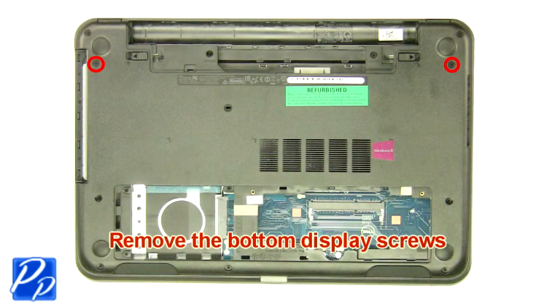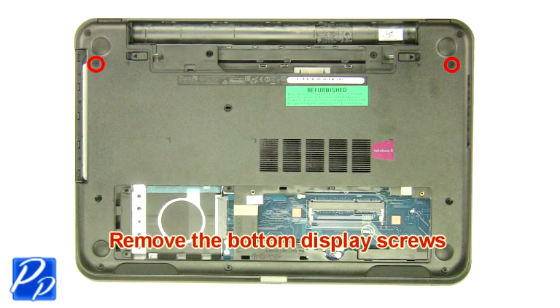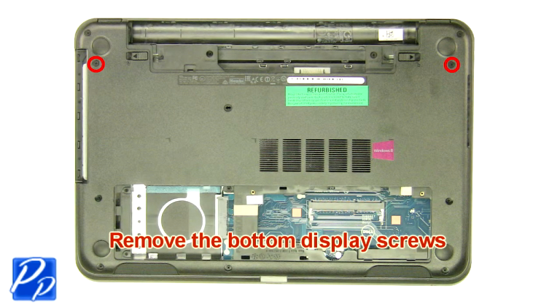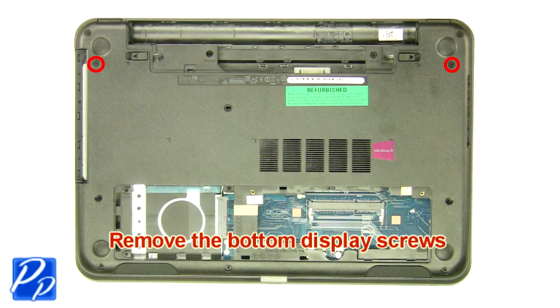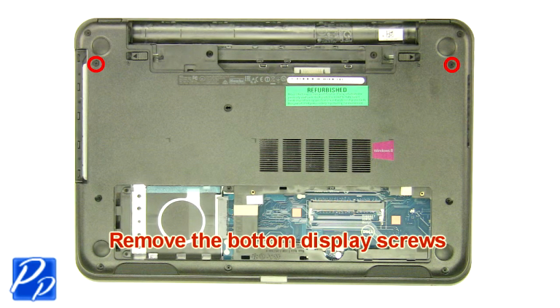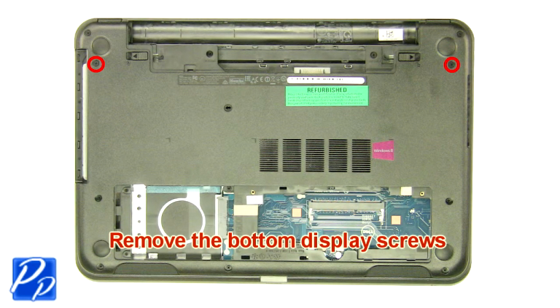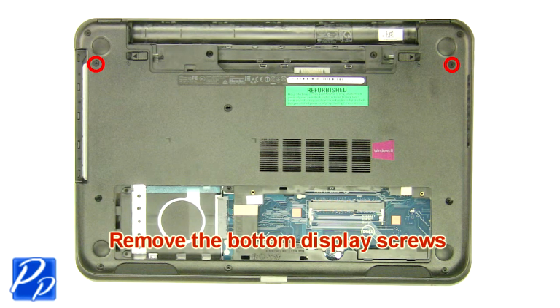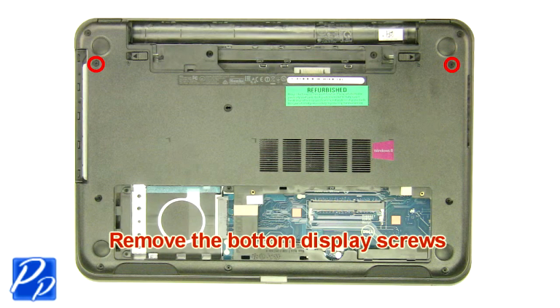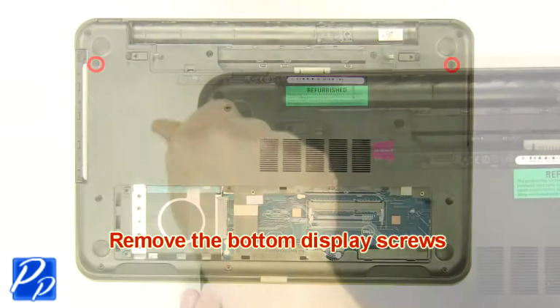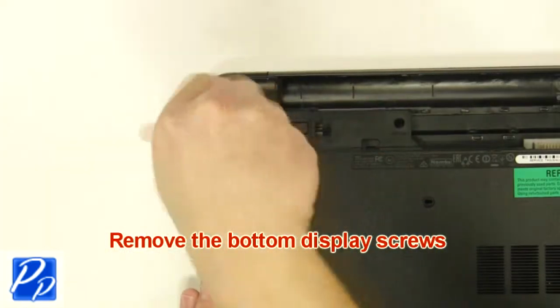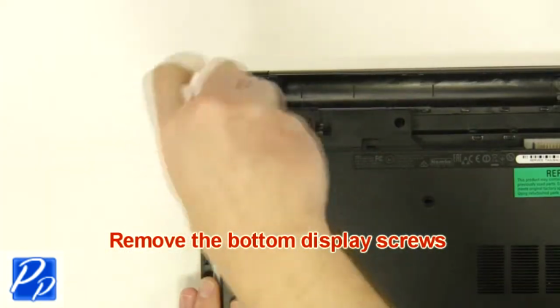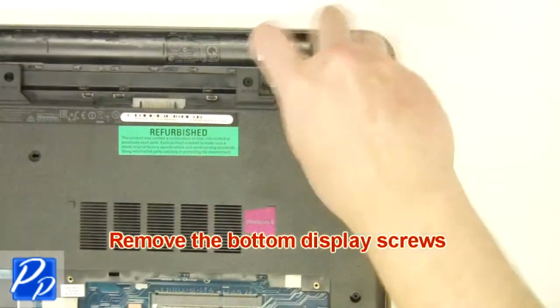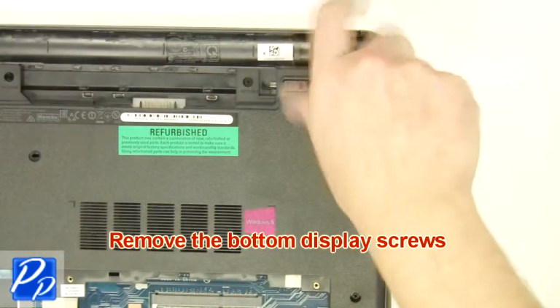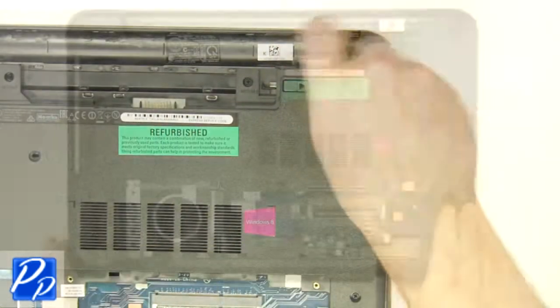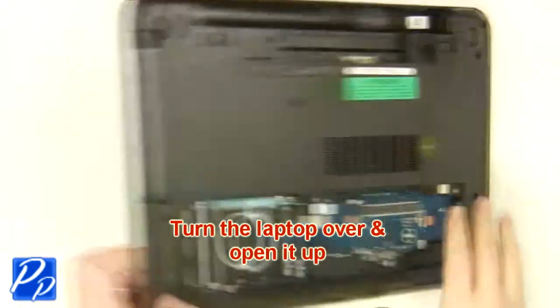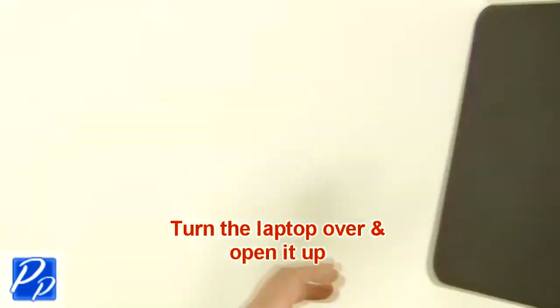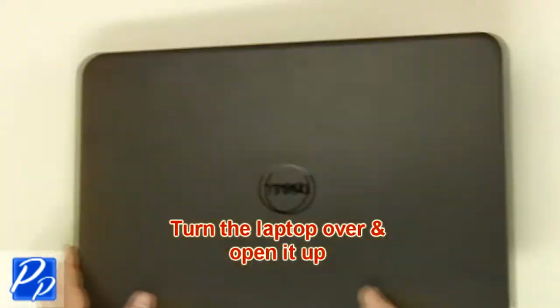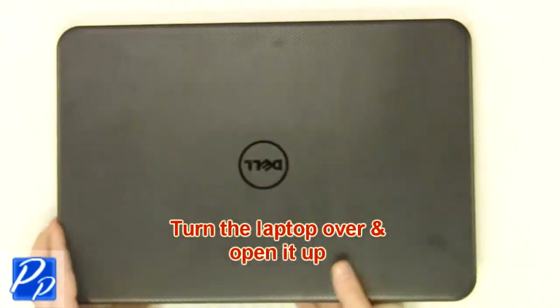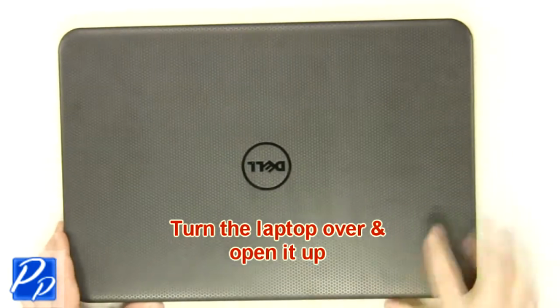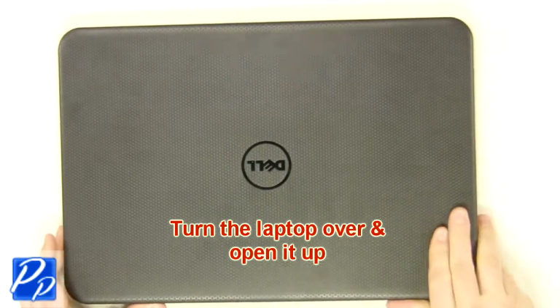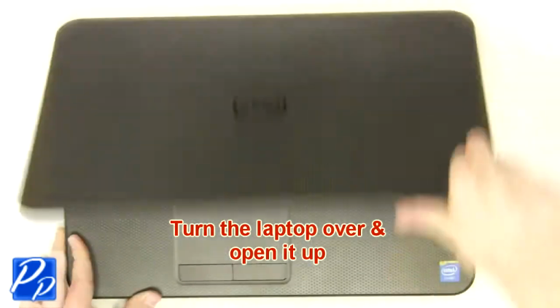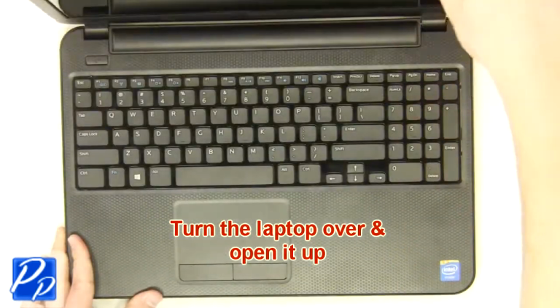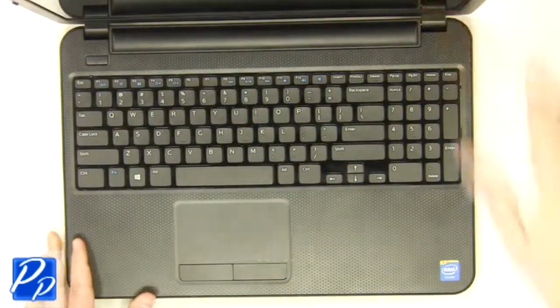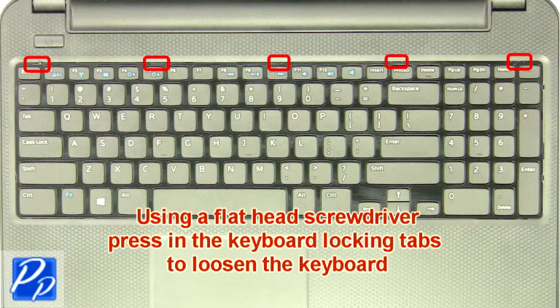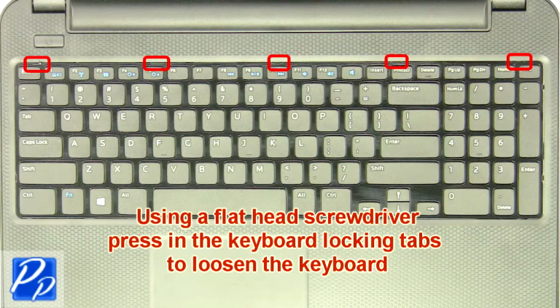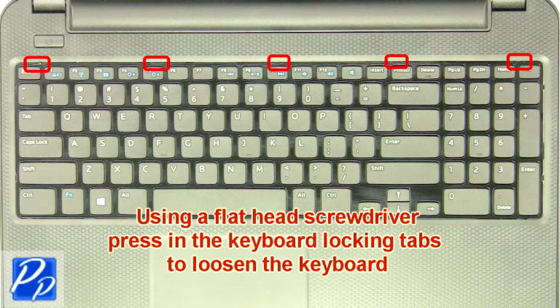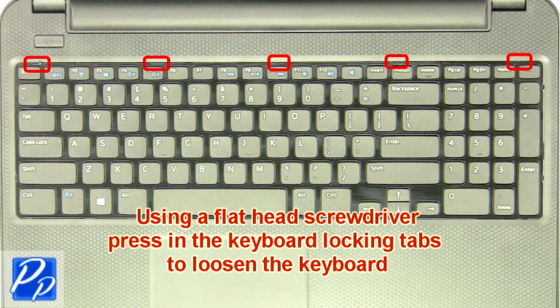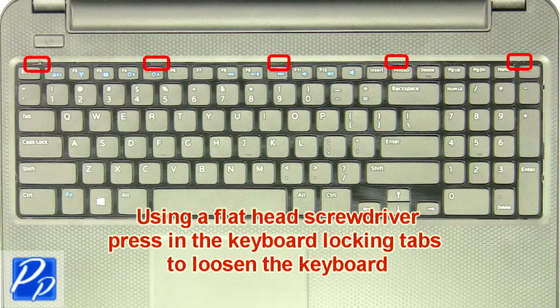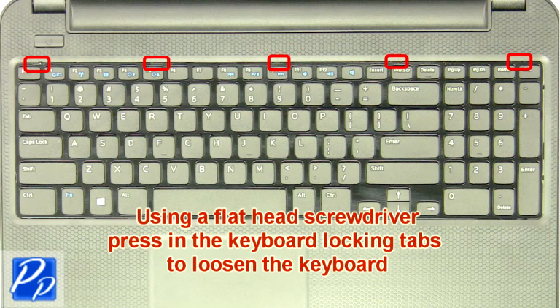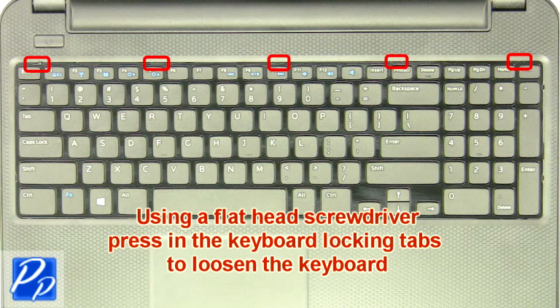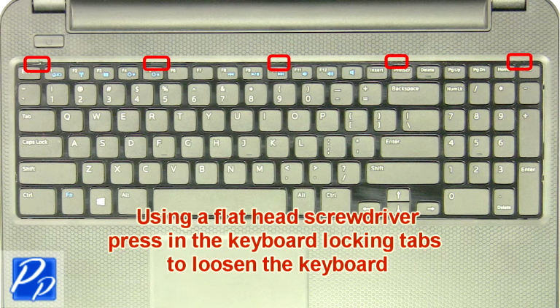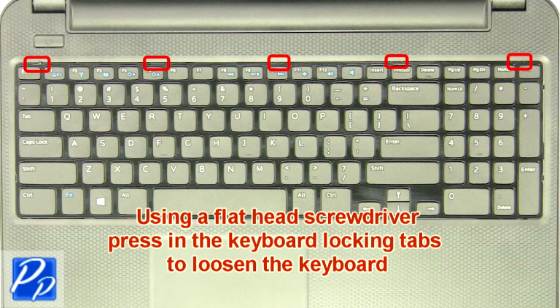Remove the bottom display screws. Turn the laptop over and open it up. Using a flathead screwdriver, carefully push the keyboard locking tabs in to loosen the keyboard.